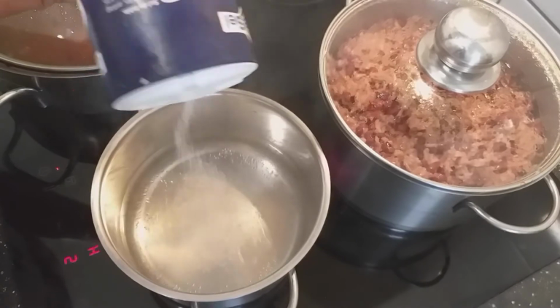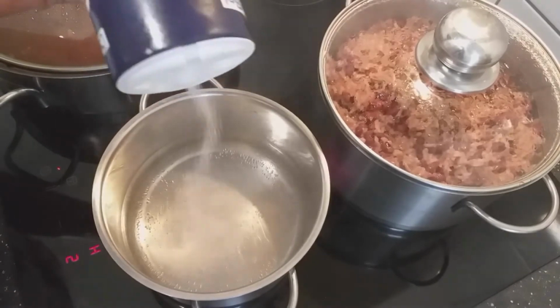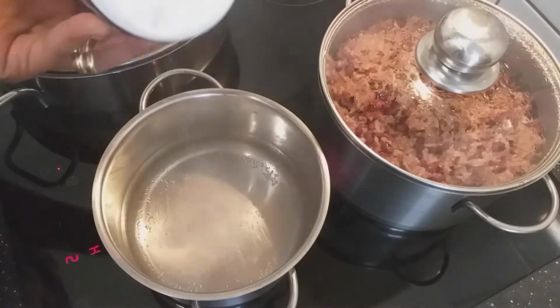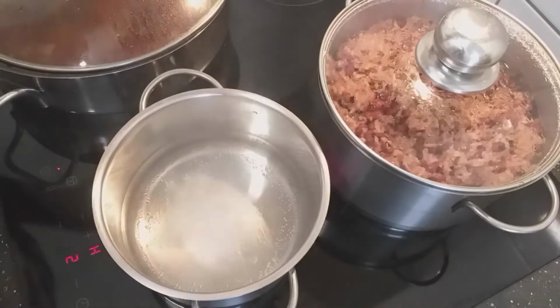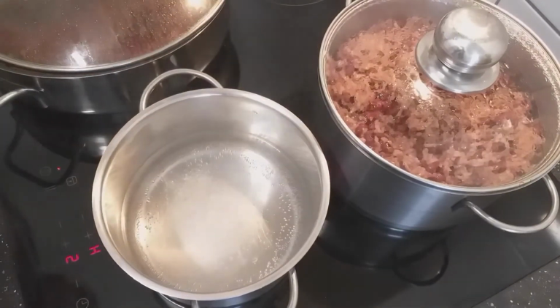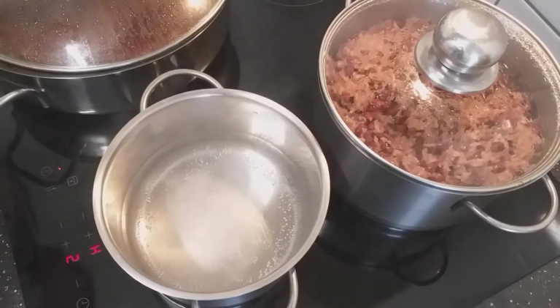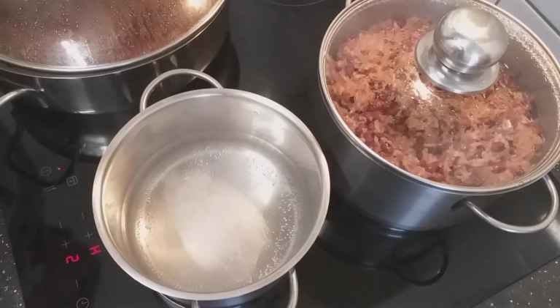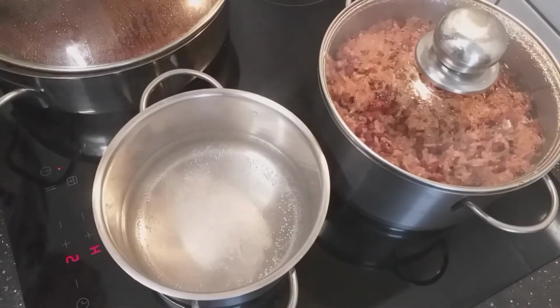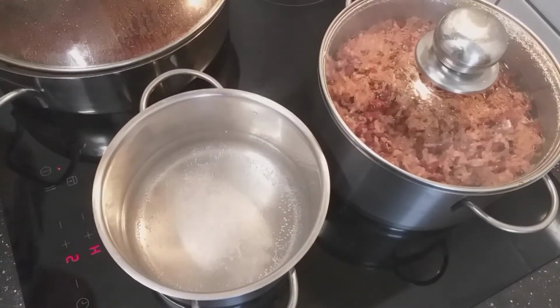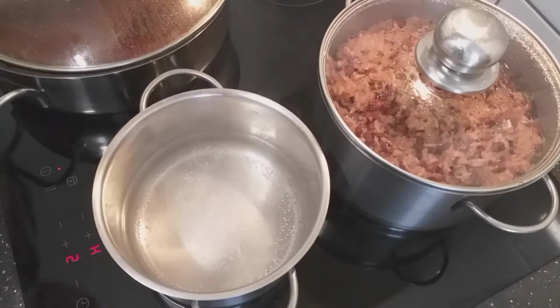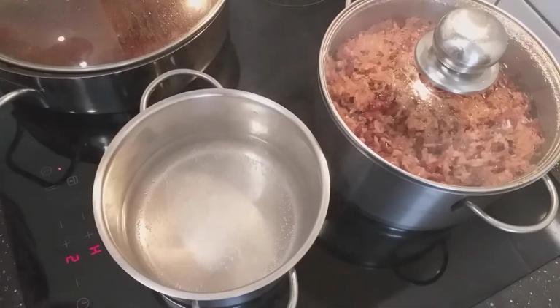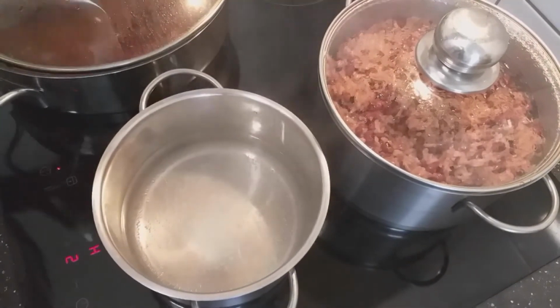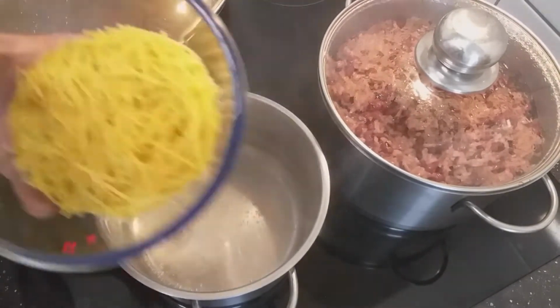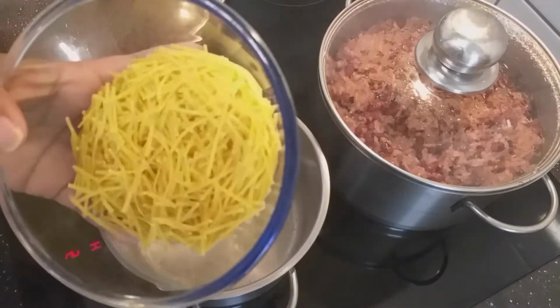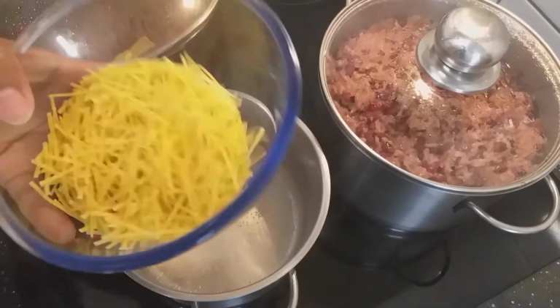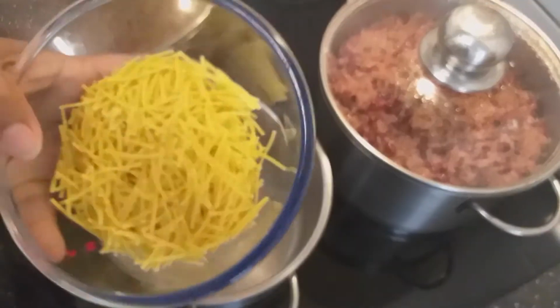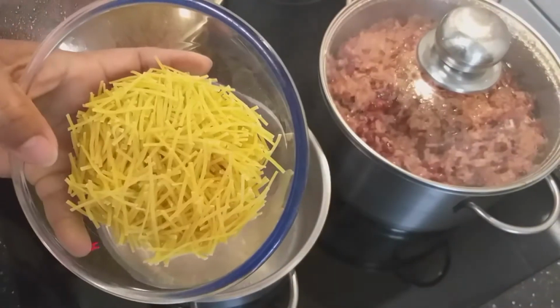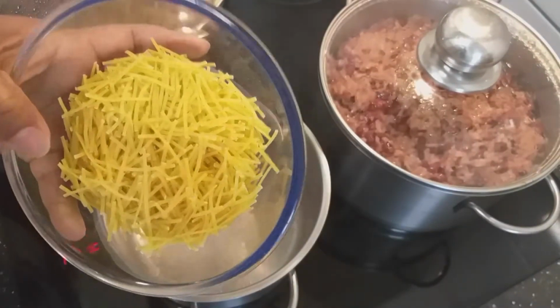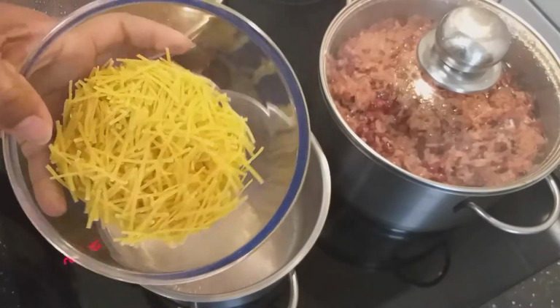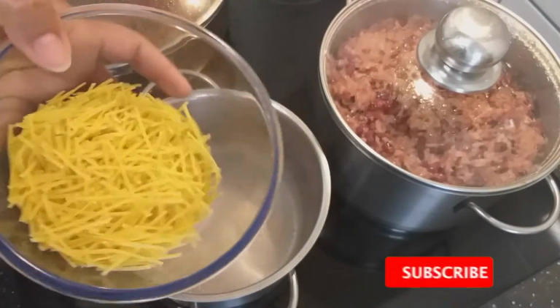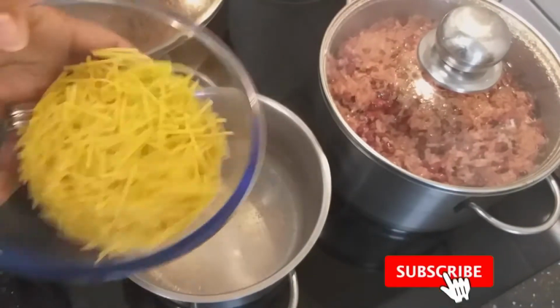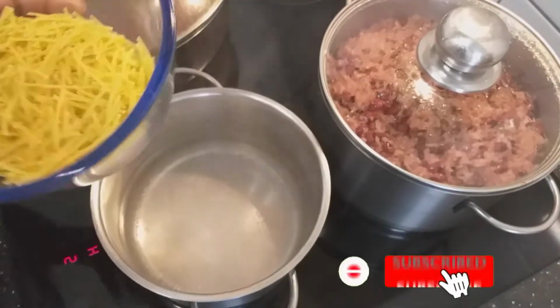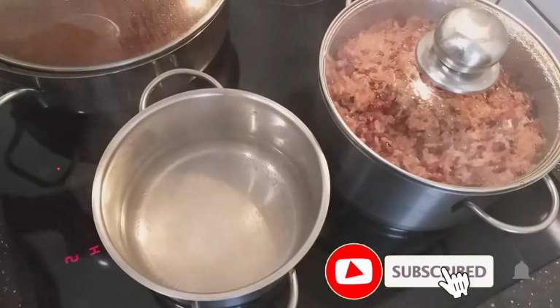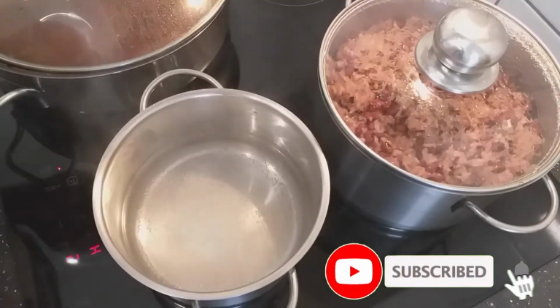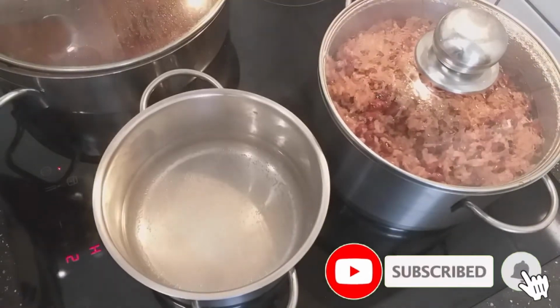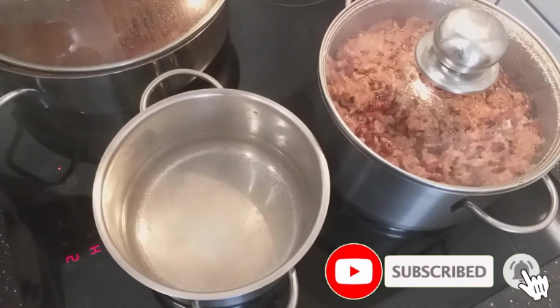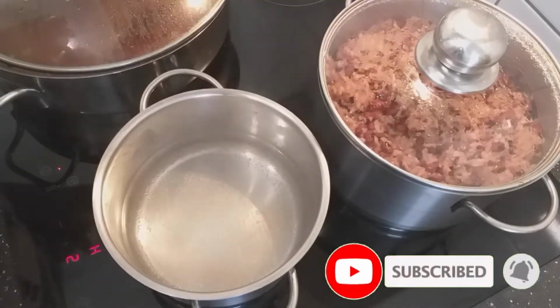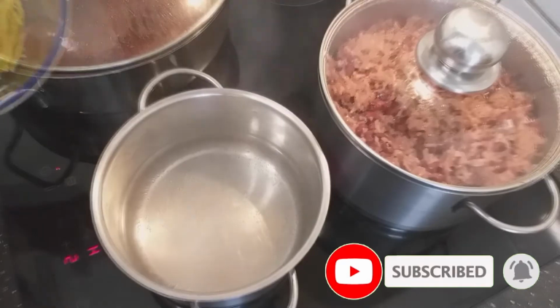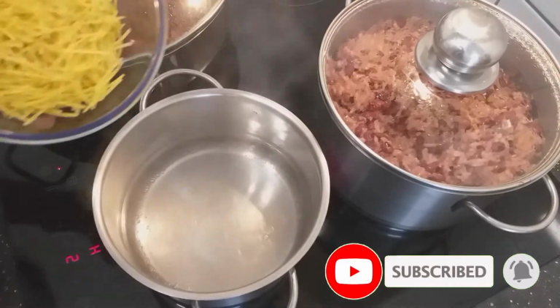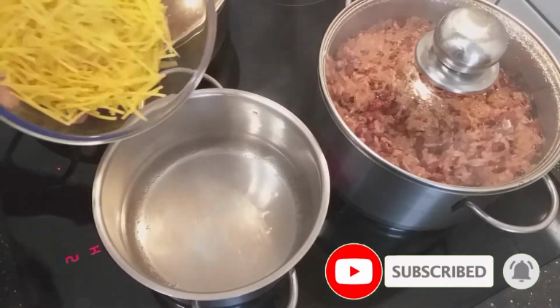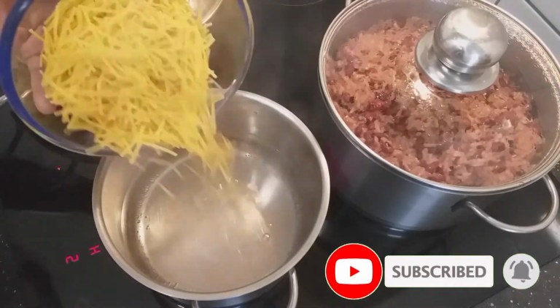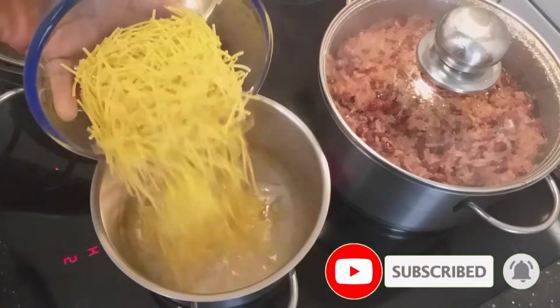I'll add salt to my water and I'm using broken spaghetti. I'll wait till the water gets to boiling and then add my spaghetti.